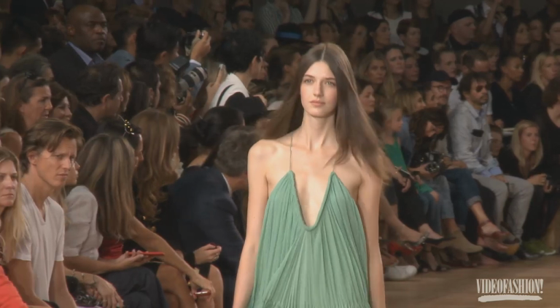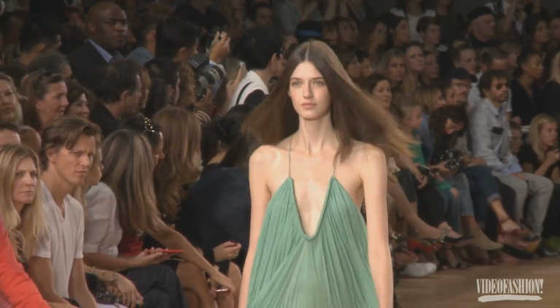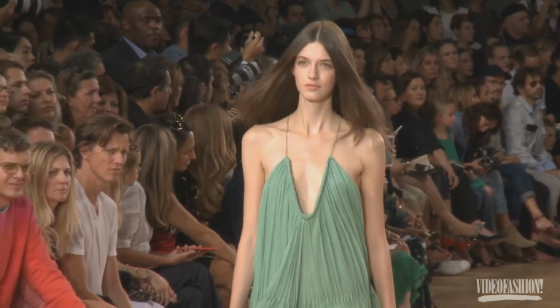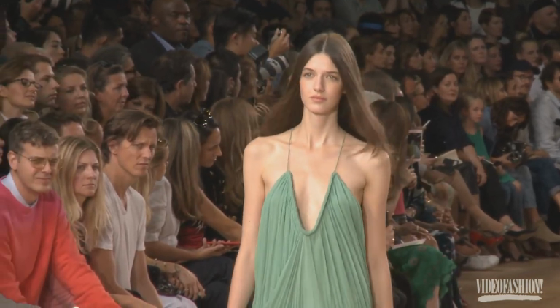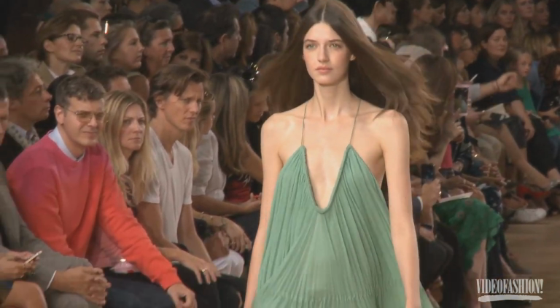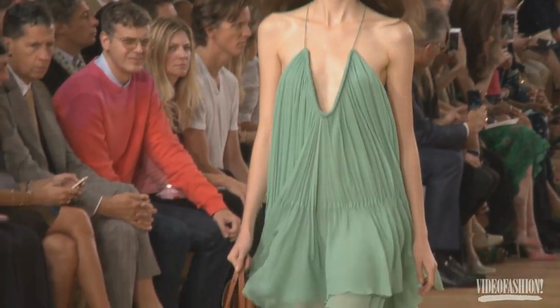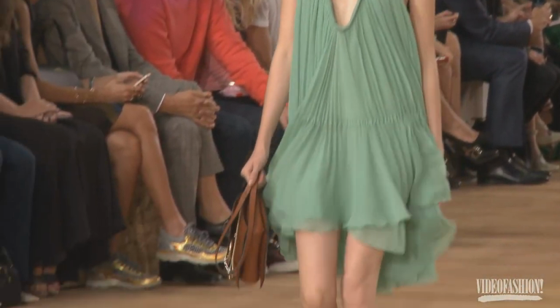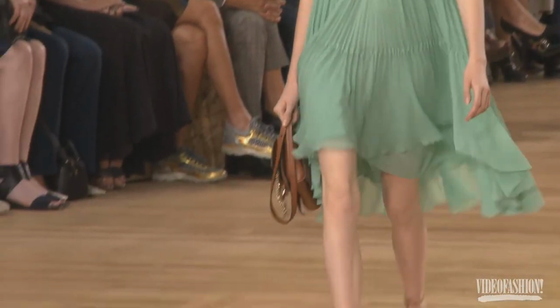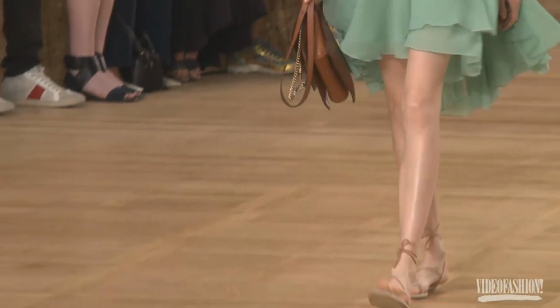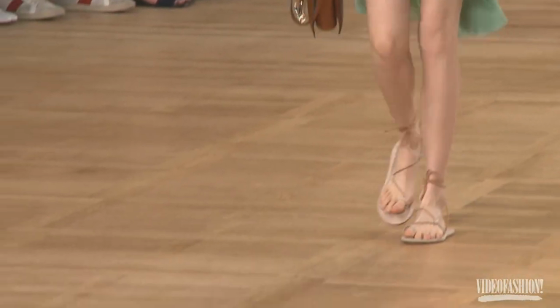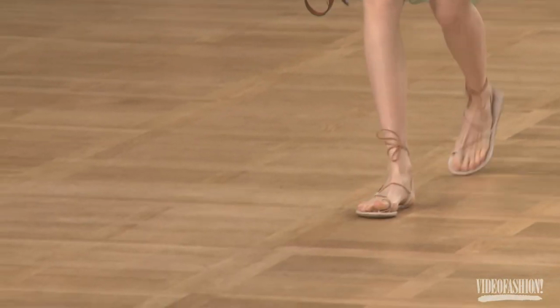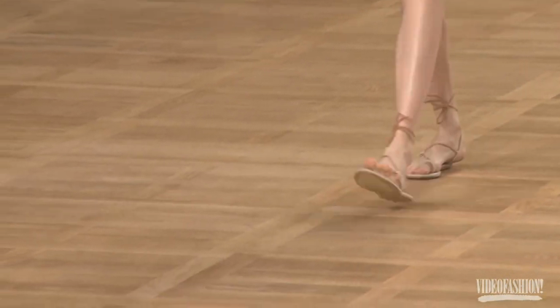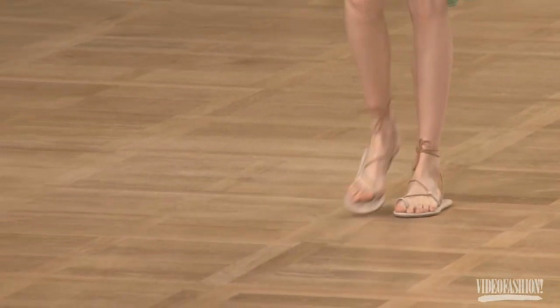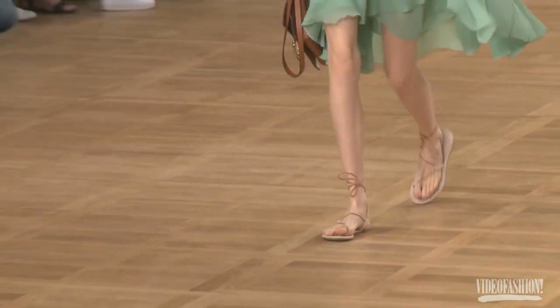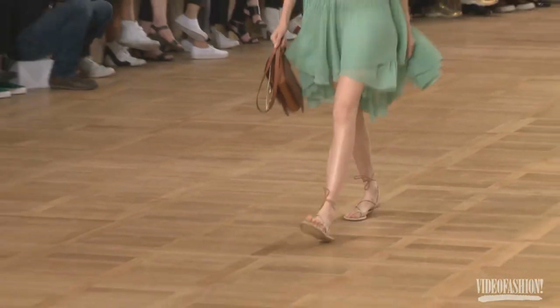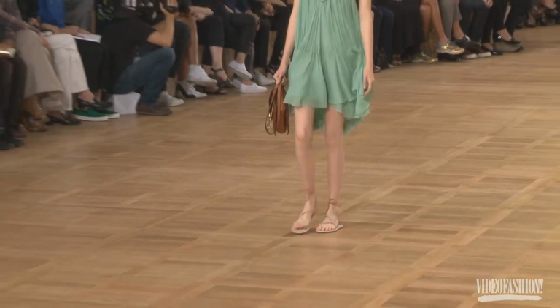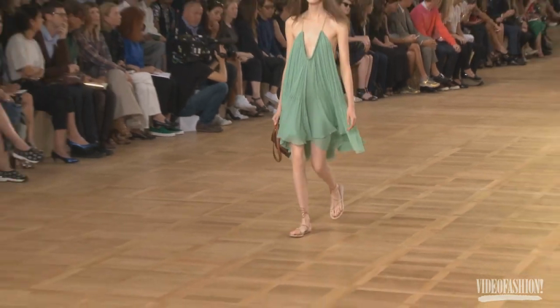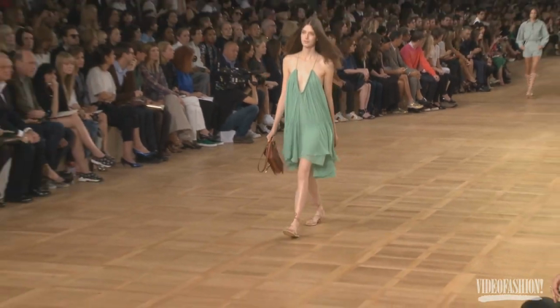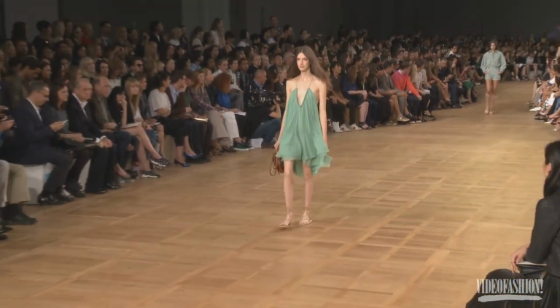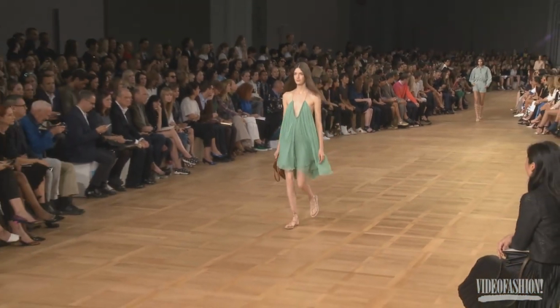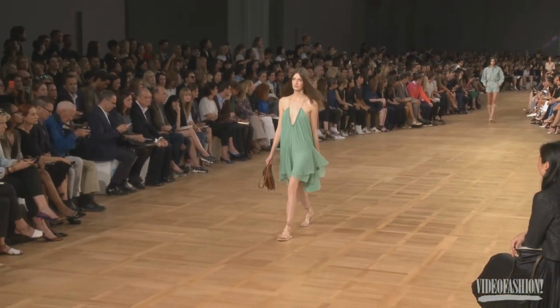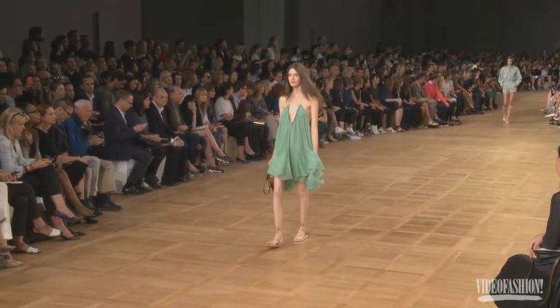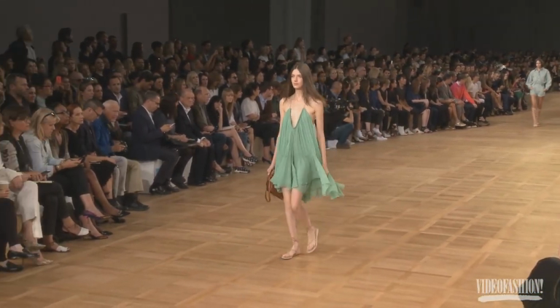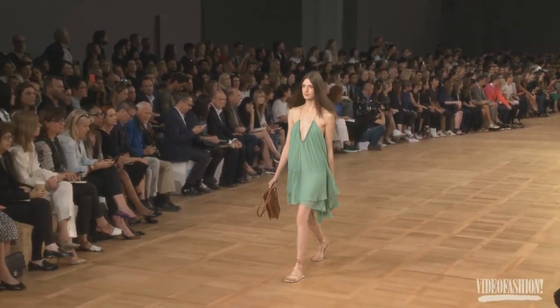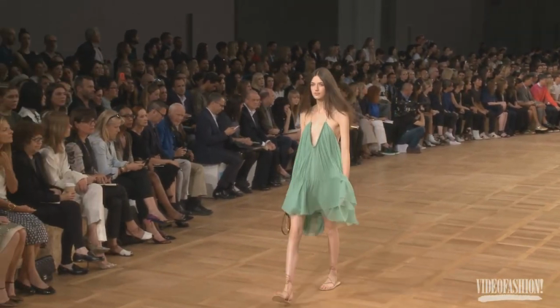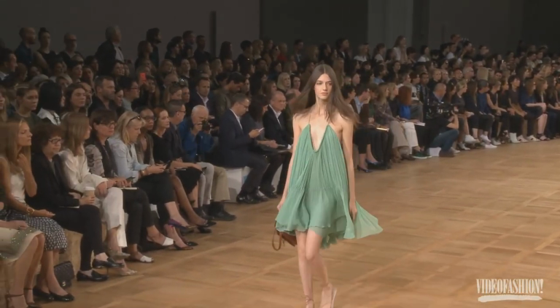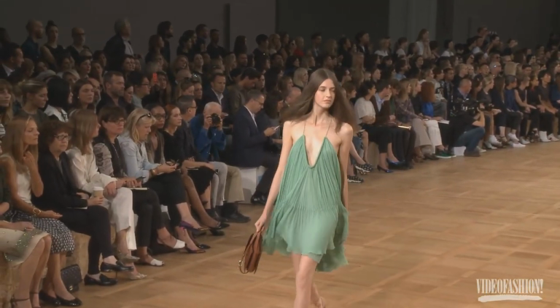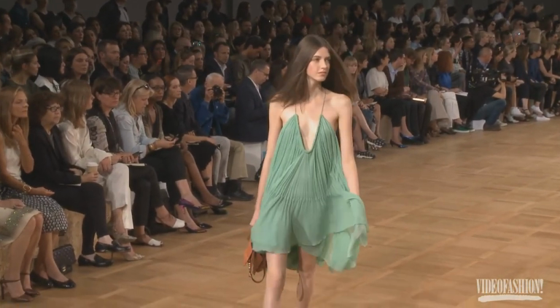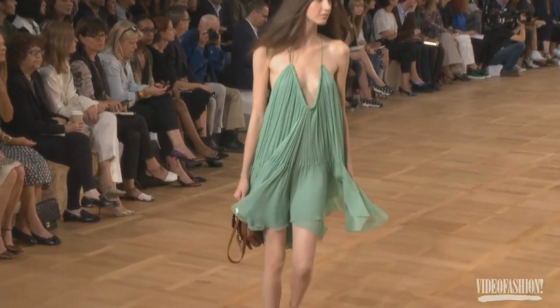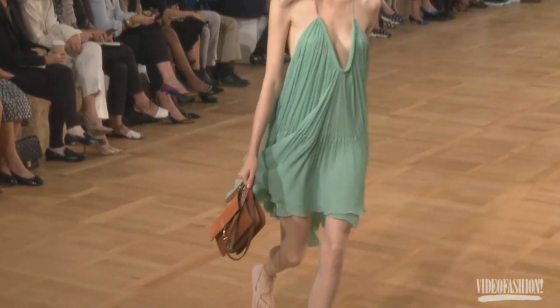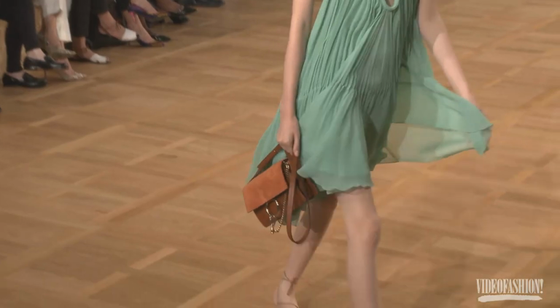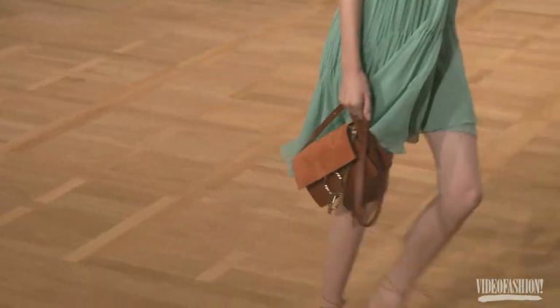I could just imagine the Ibiza girl wearing that look, swanning down a beach, everything loose and away from the body, with tiny little spaghetti straps and all the macramé and the lace. I just loved it.